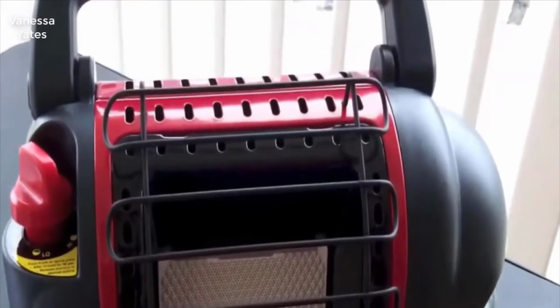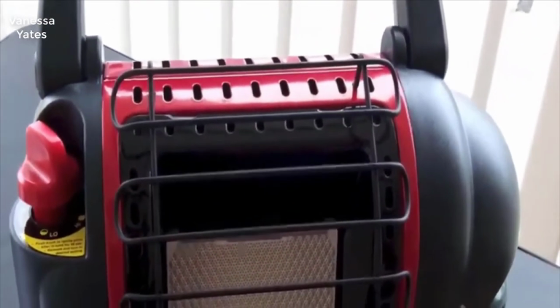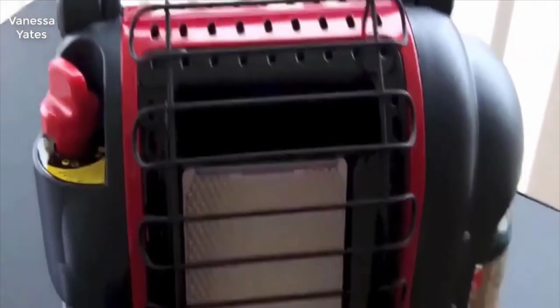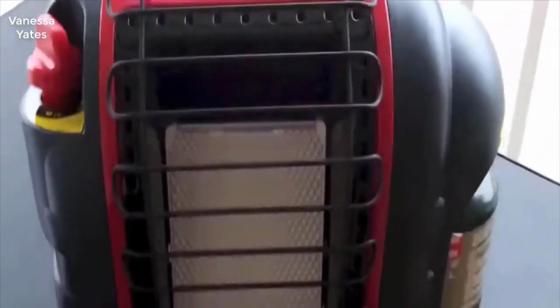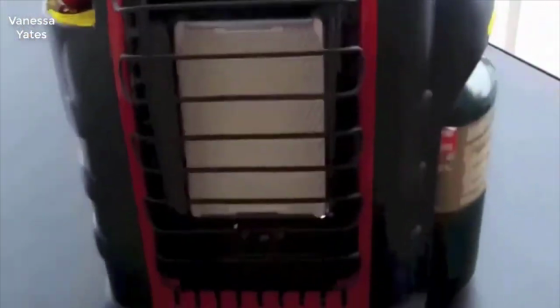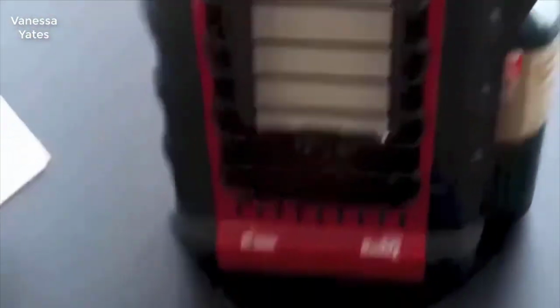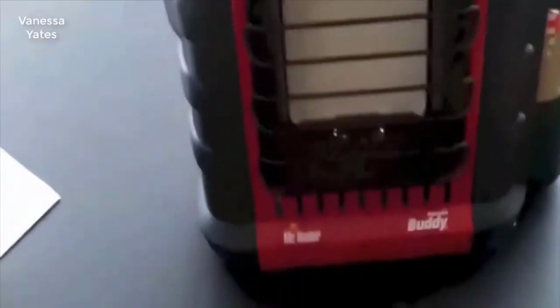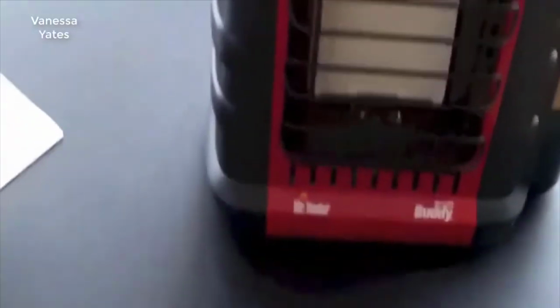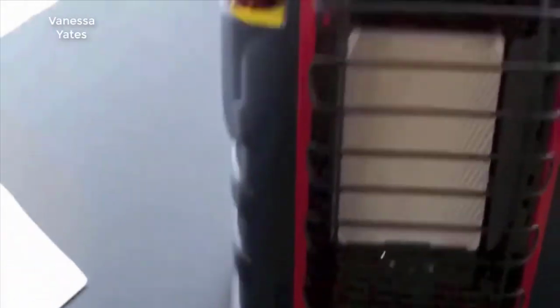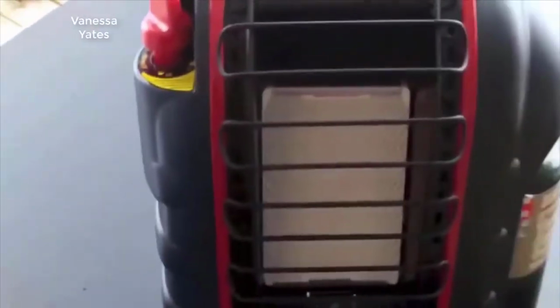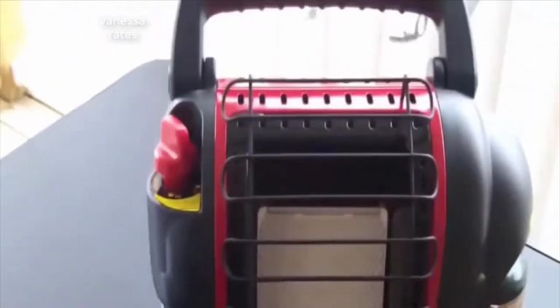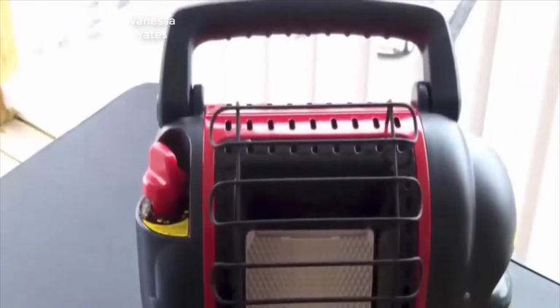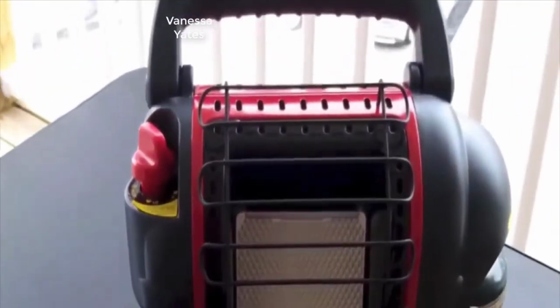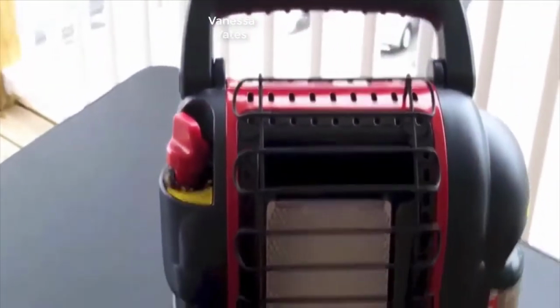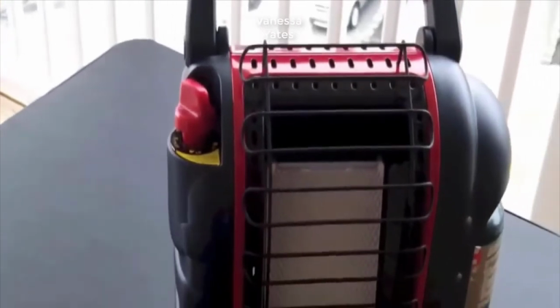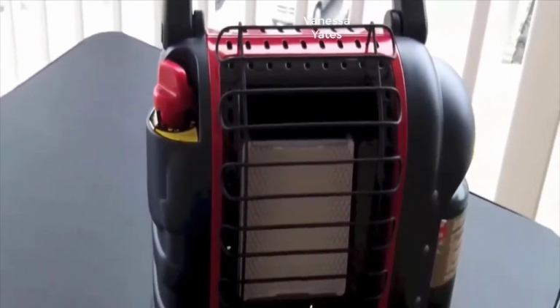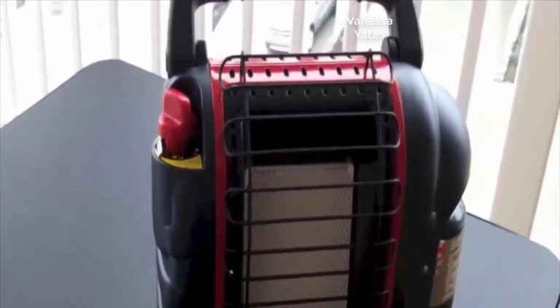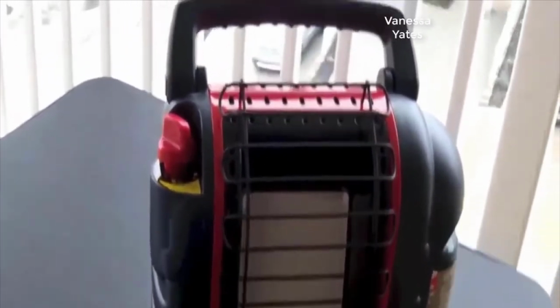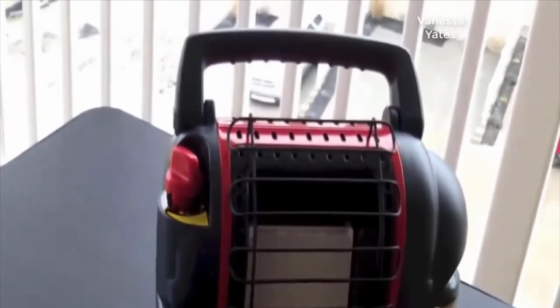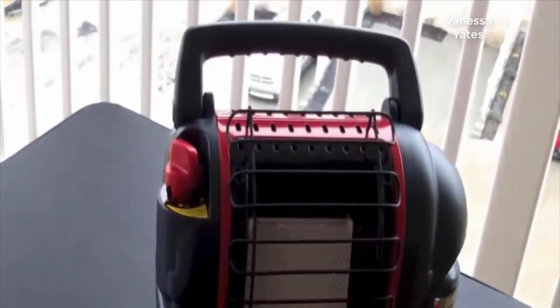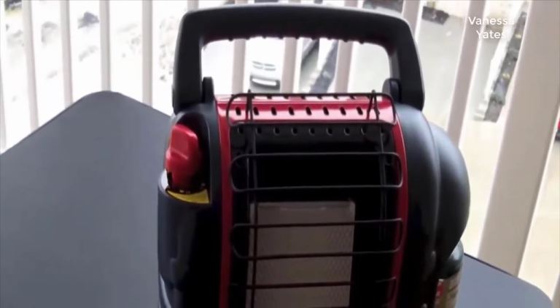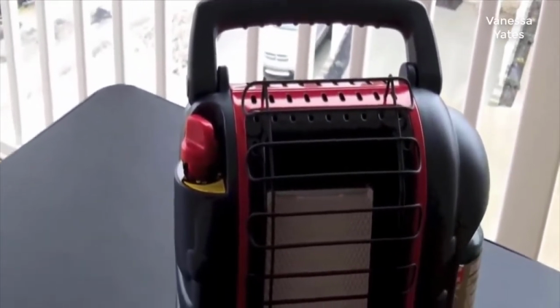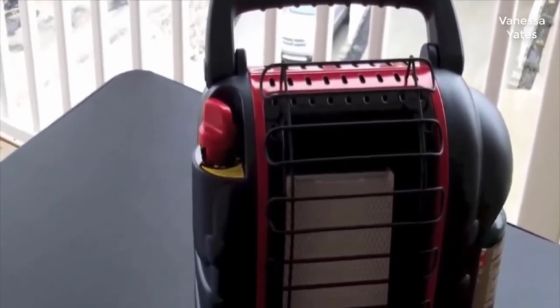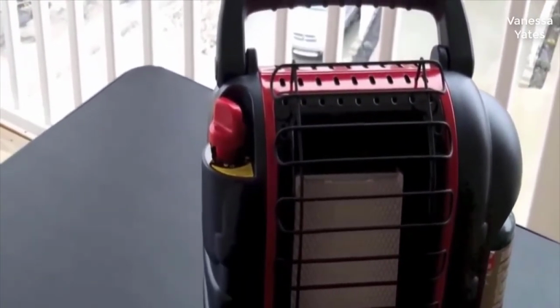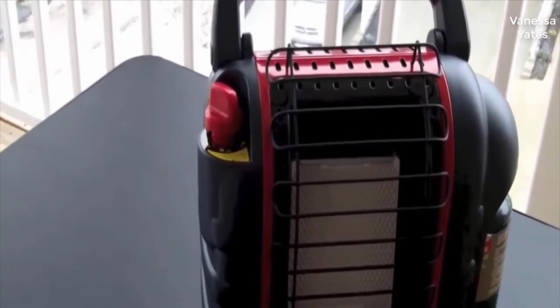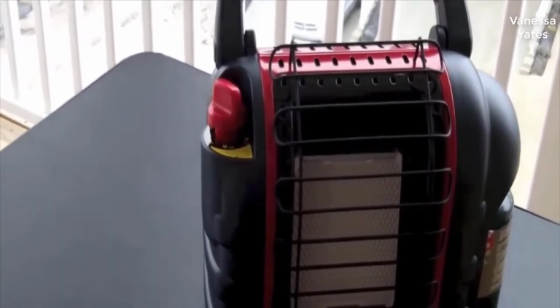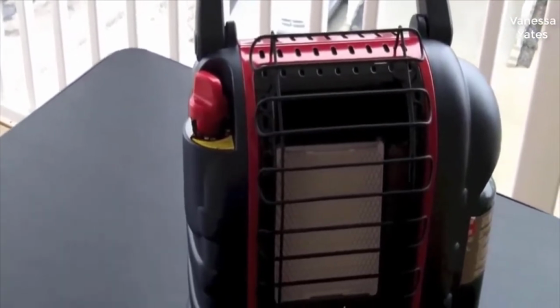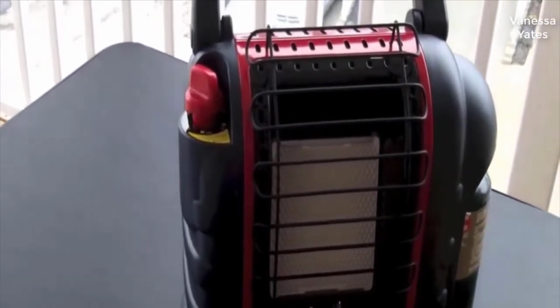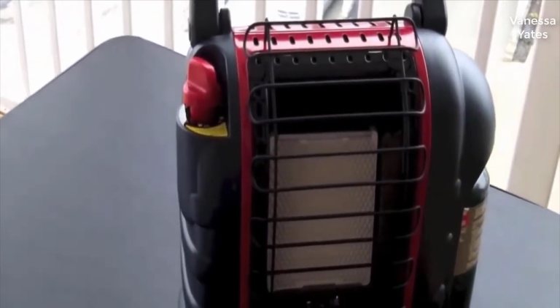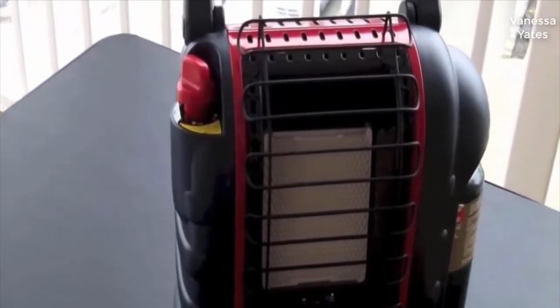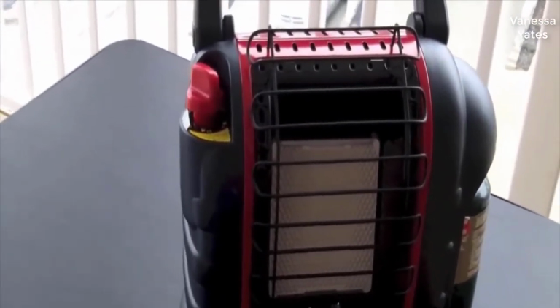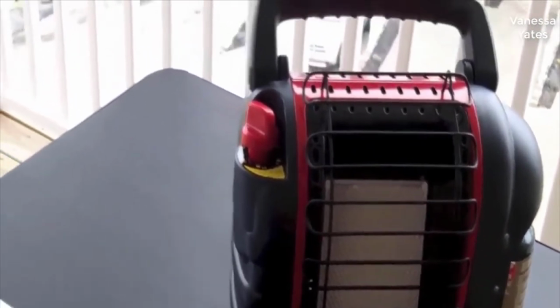Hey guys, how's it going? Today I want to do just kind of a quick review for you guys on the Mr. Heater Buddy Heater. It's an indoor safe portable propane heater. I haven't seen too many reviews on it, so I thought I'd just give you guys my two cents based on my experience with it.